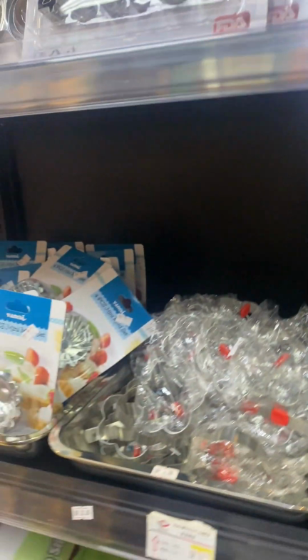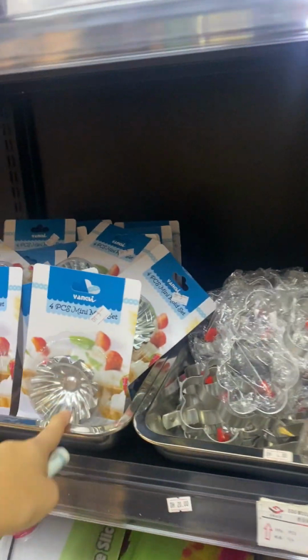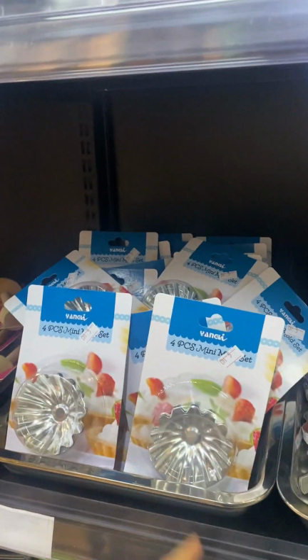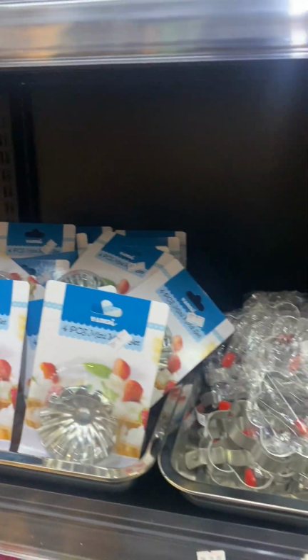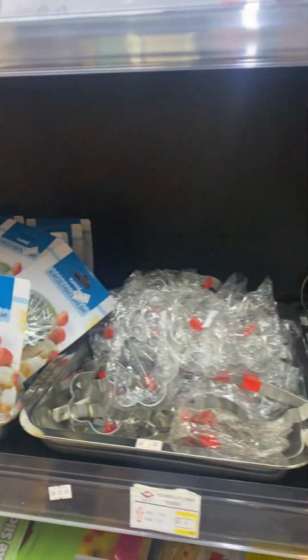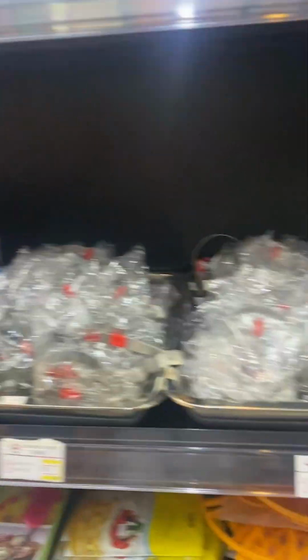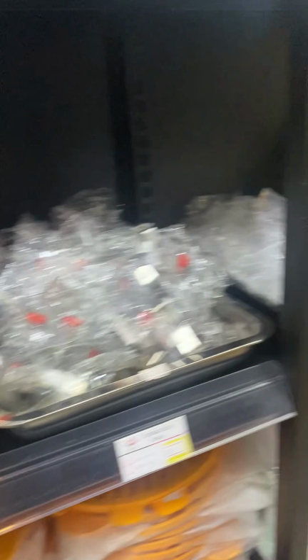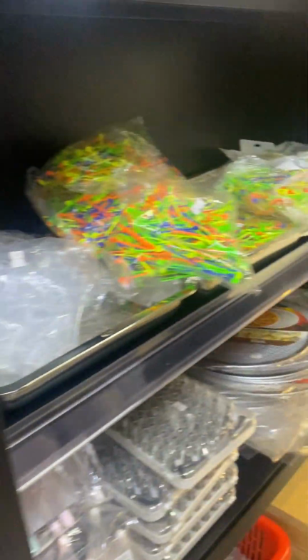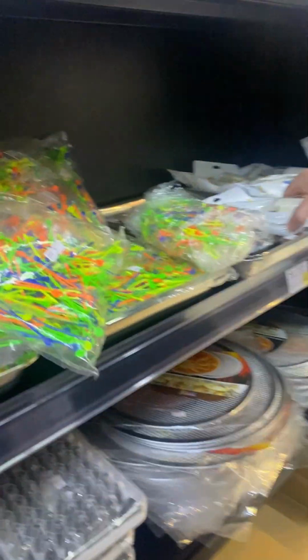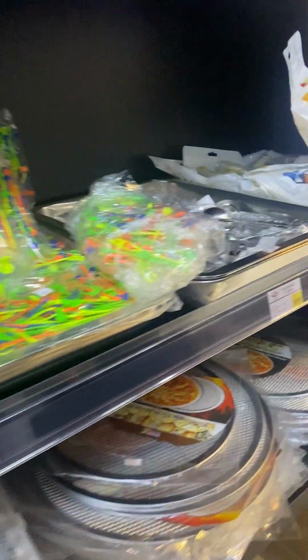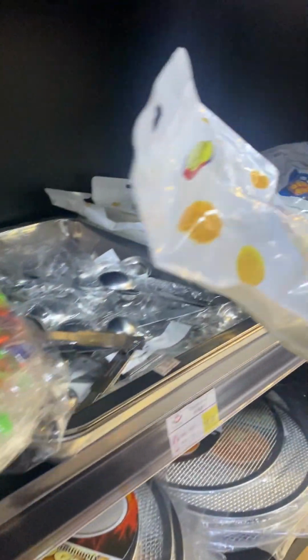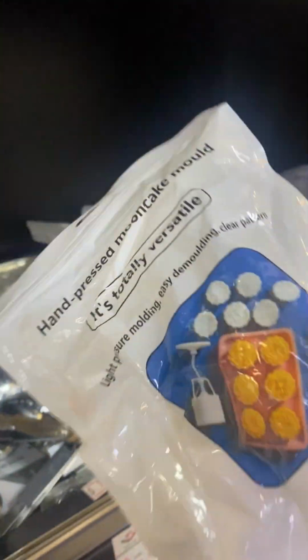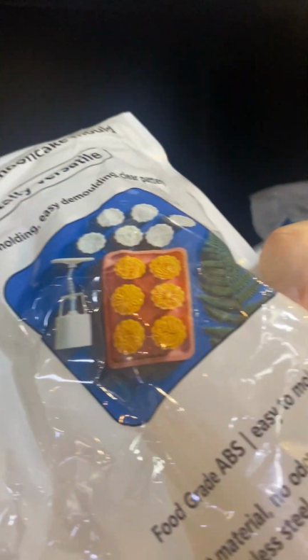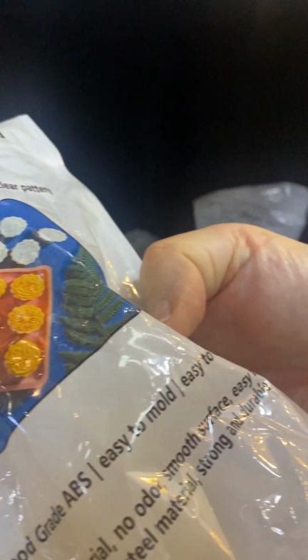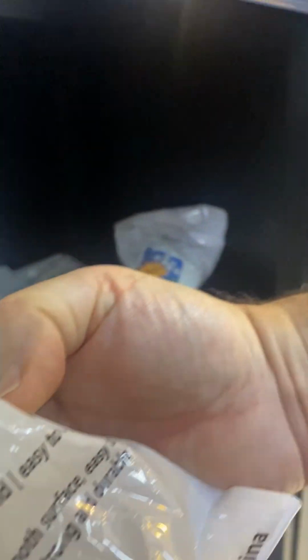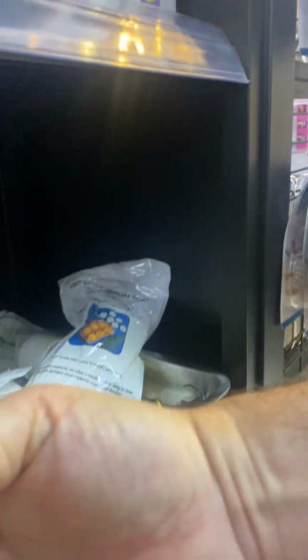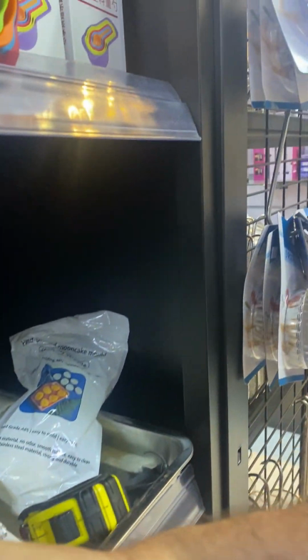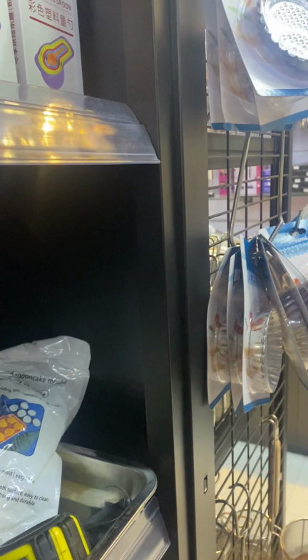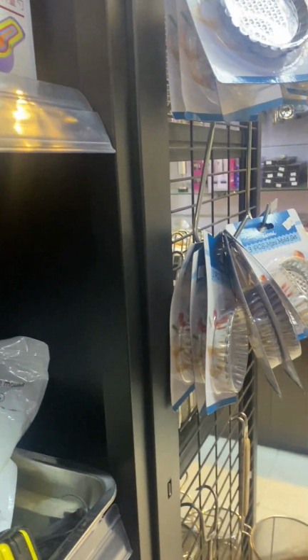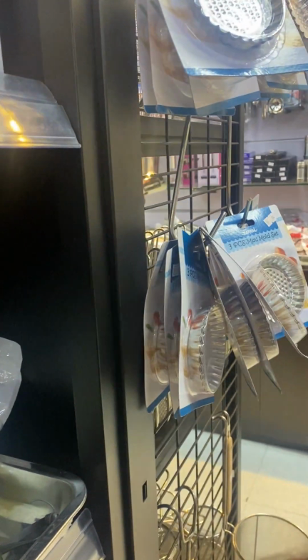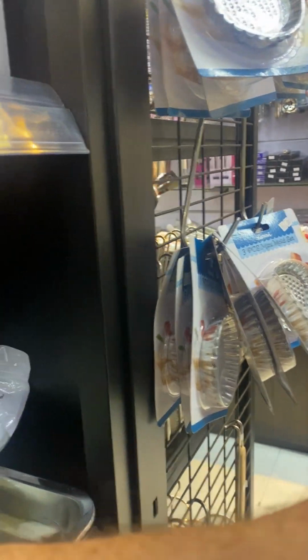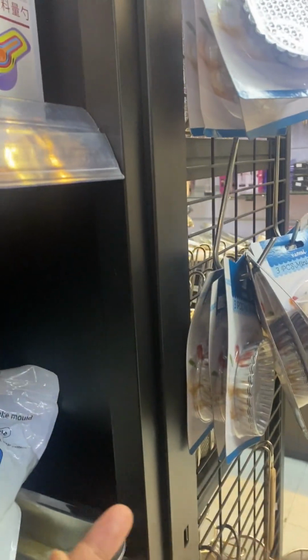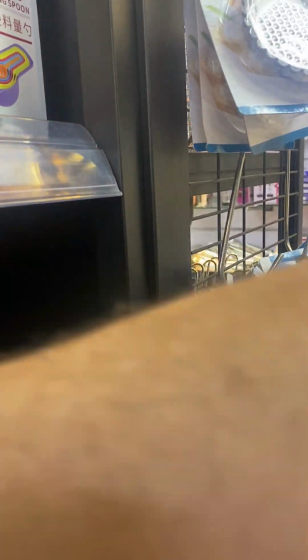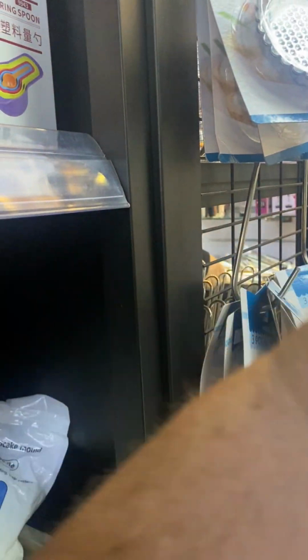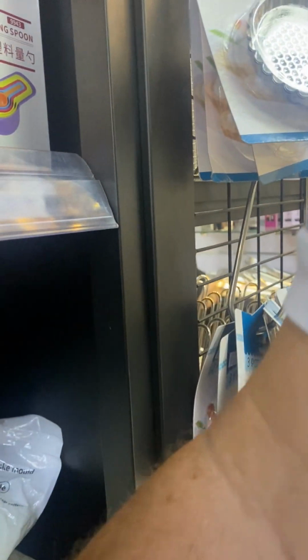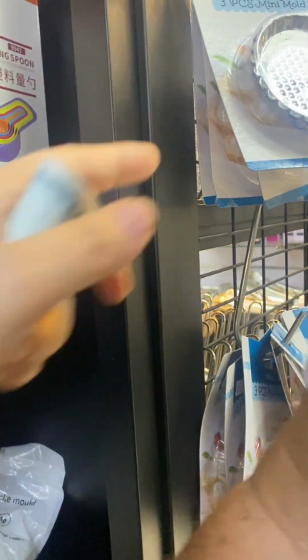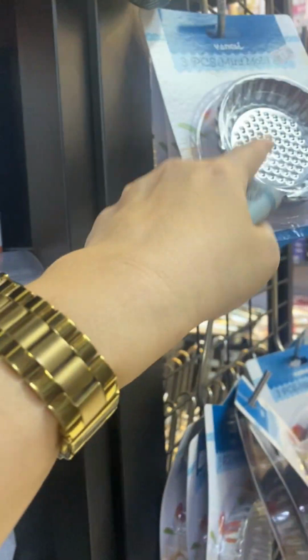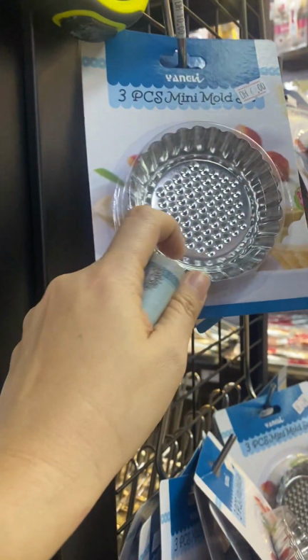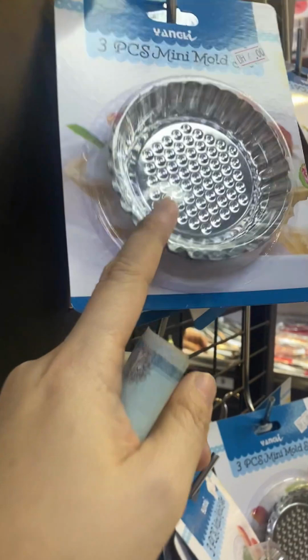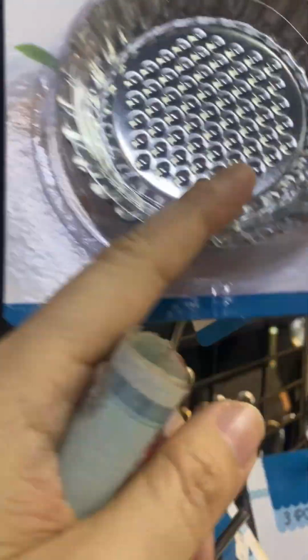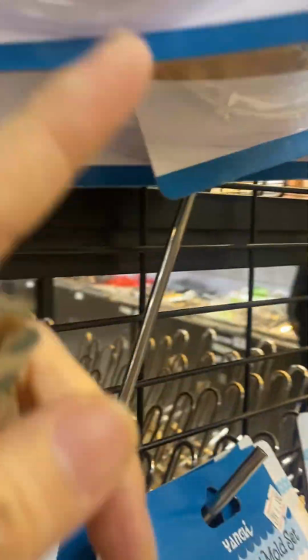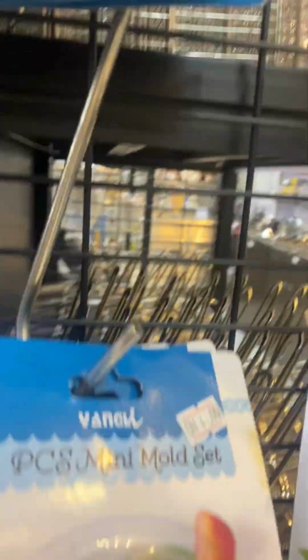I think we're only Filipinos using it. Let me check — mooncake mold. Have a look. Yeah, we're not doing this one. Bigger than this.